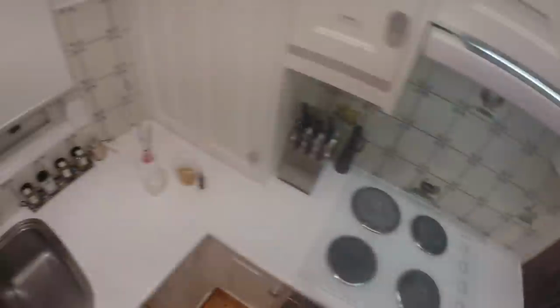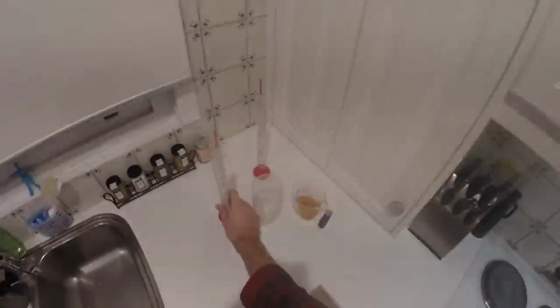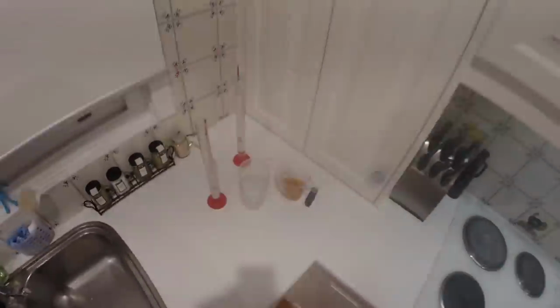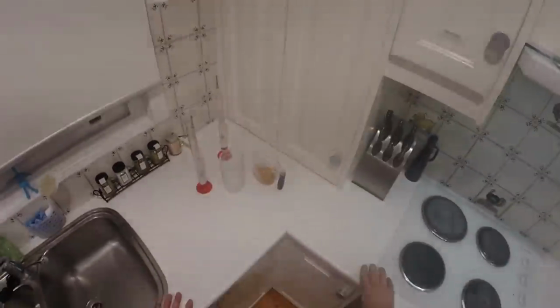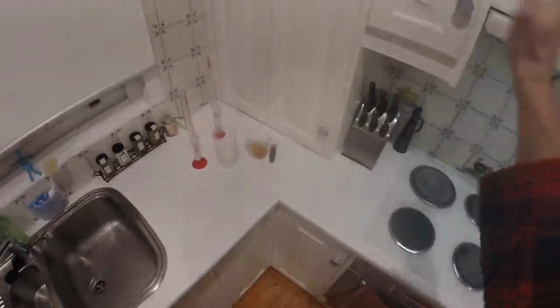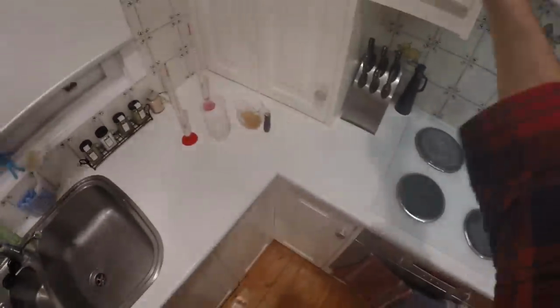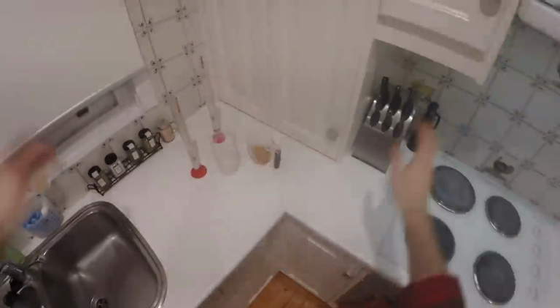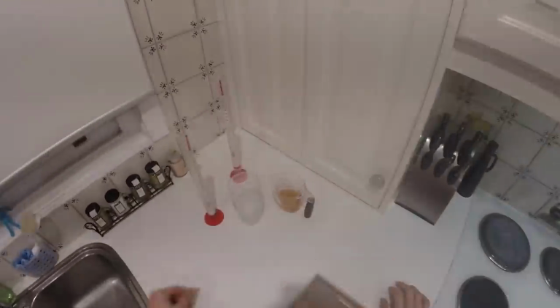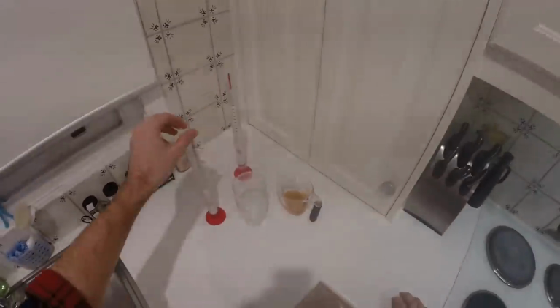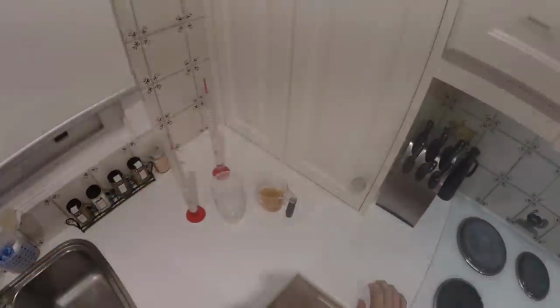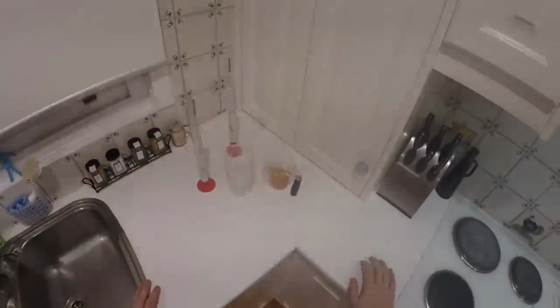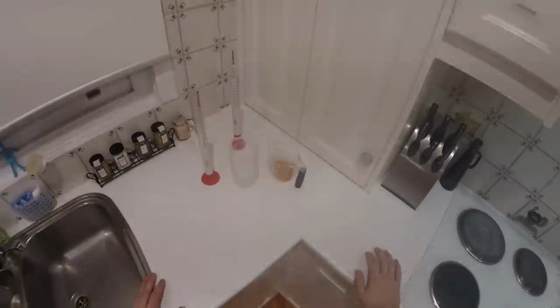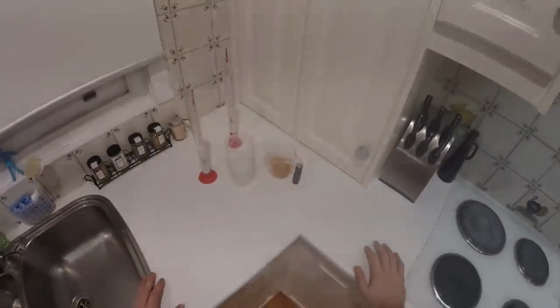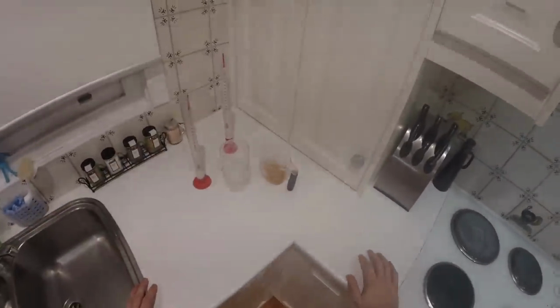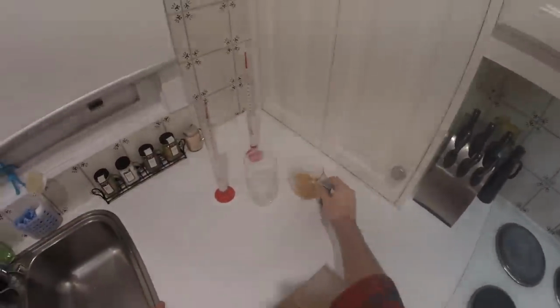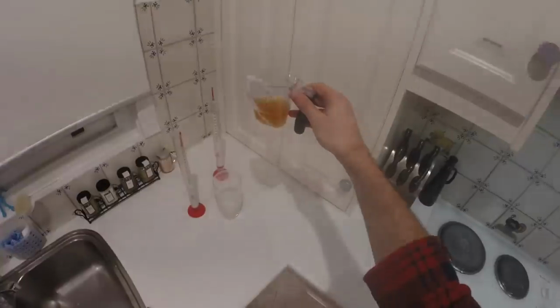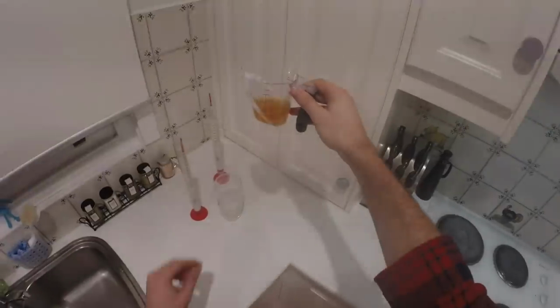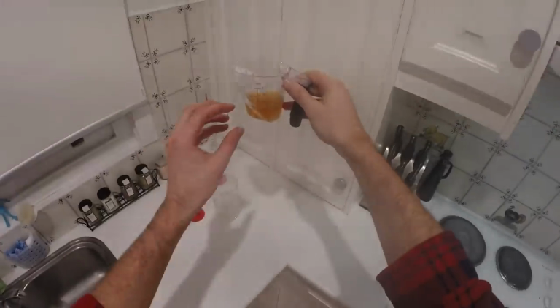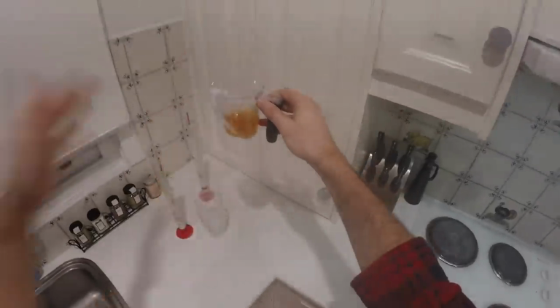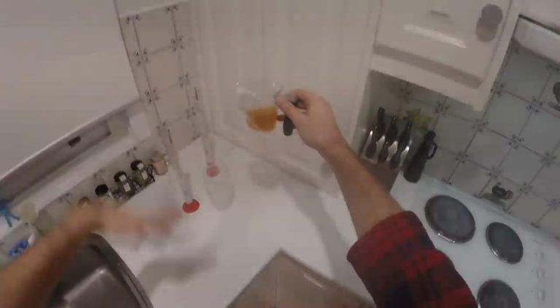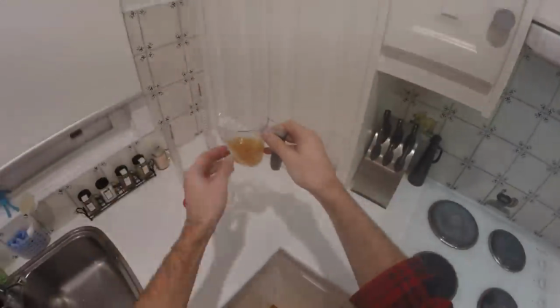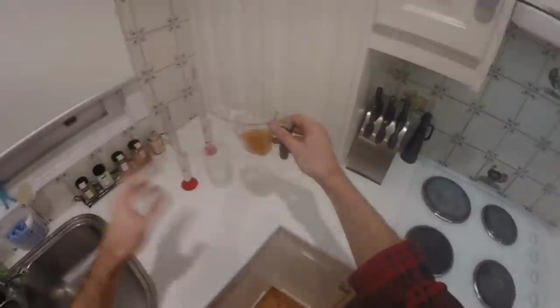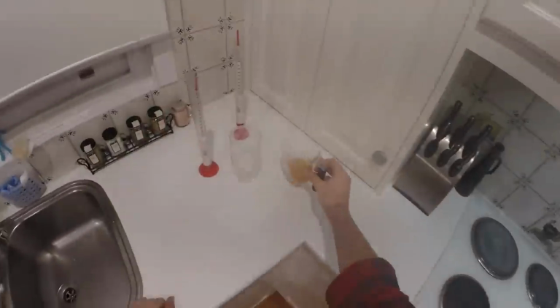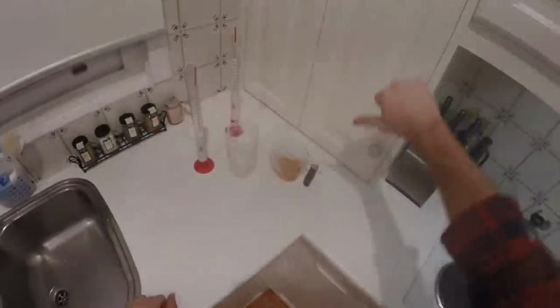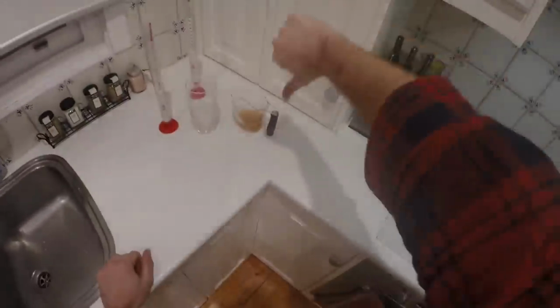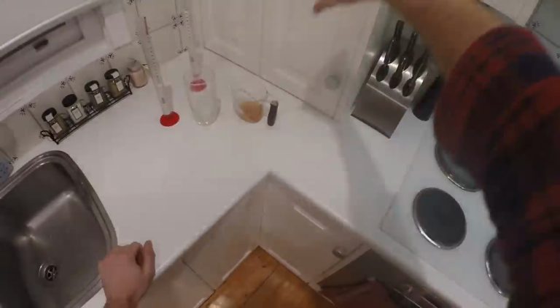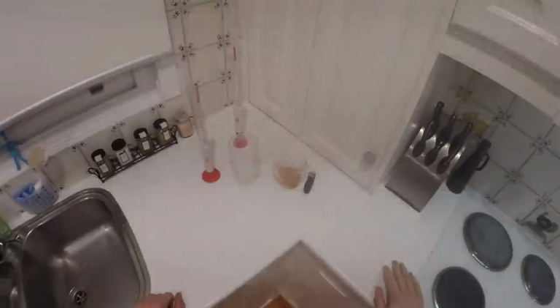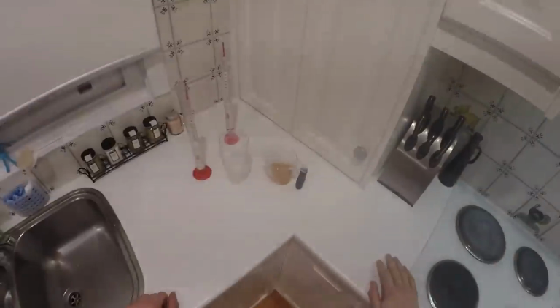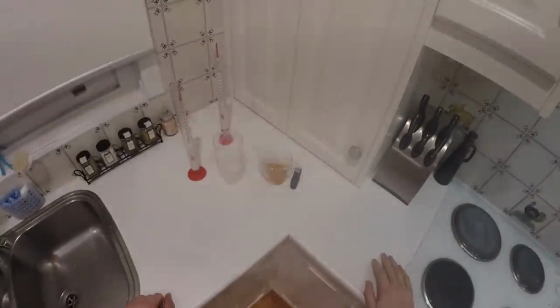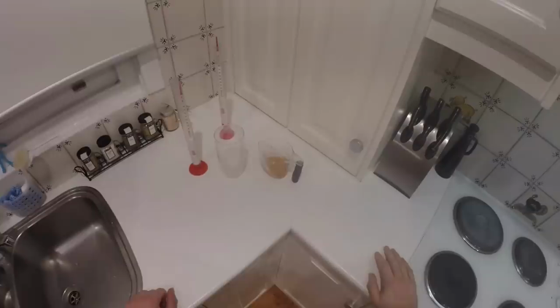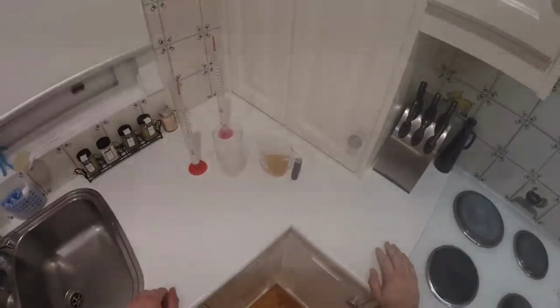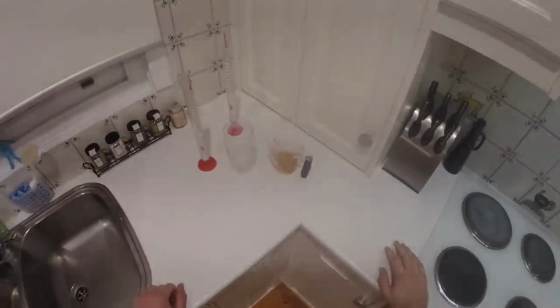There are a couple of traps to be aware of. You can get false readings. If the temperature of the stuff you're measuring is extremely high or extremely low, it could give a false reading either way. It should be about 20 degrees.